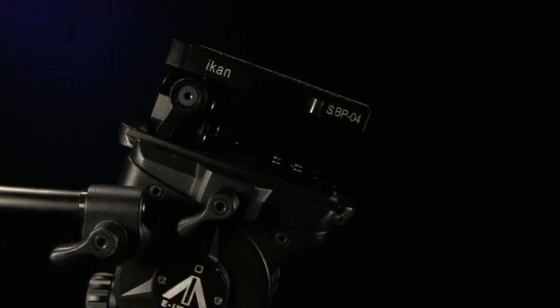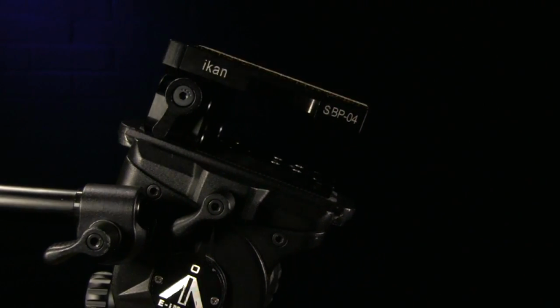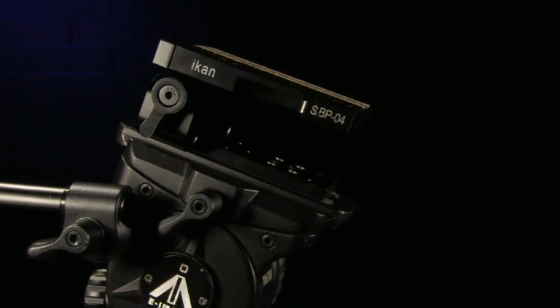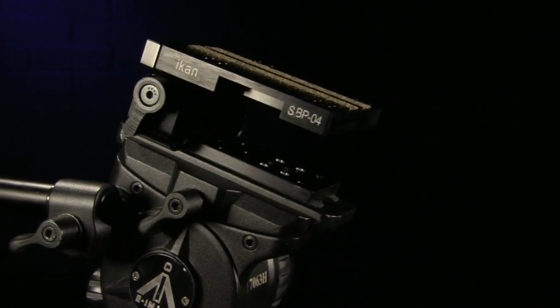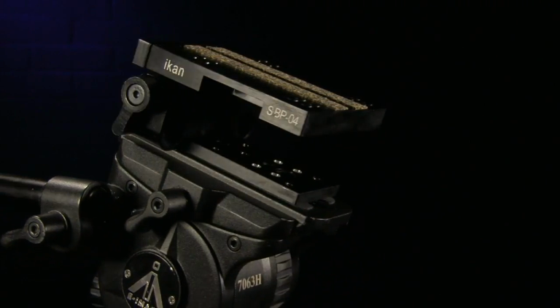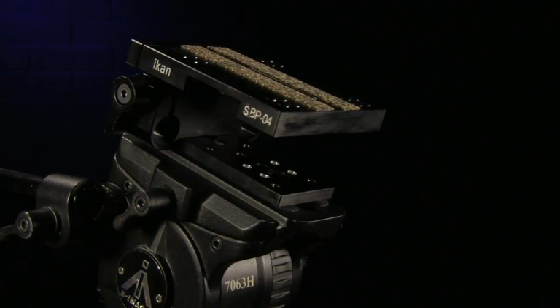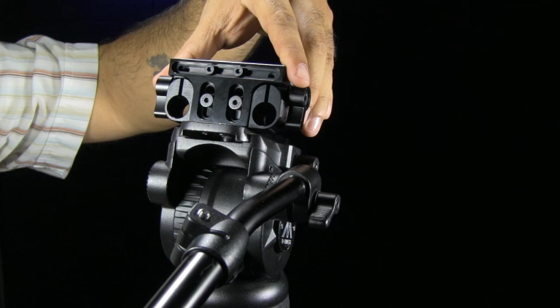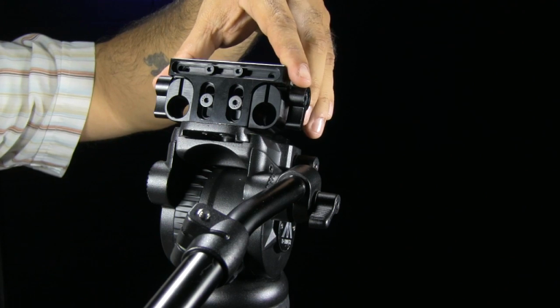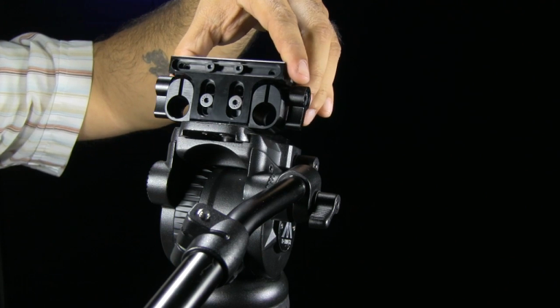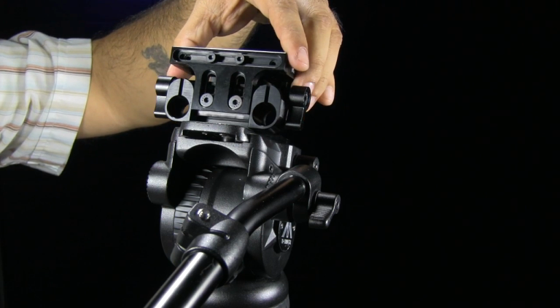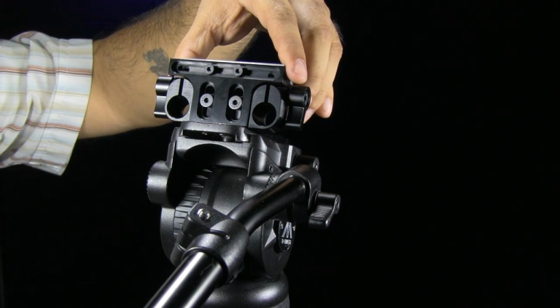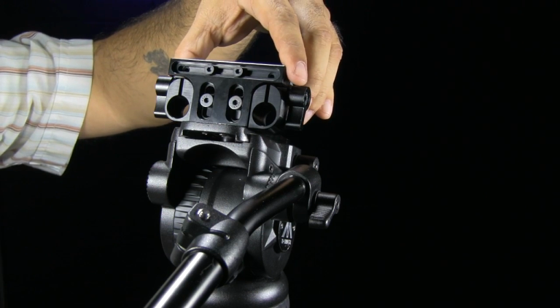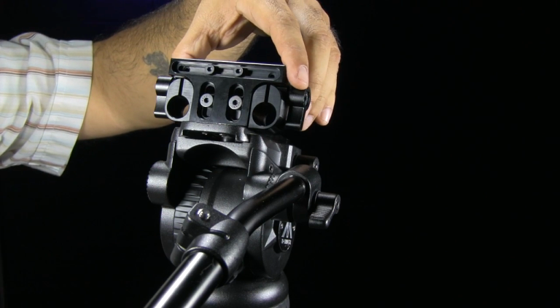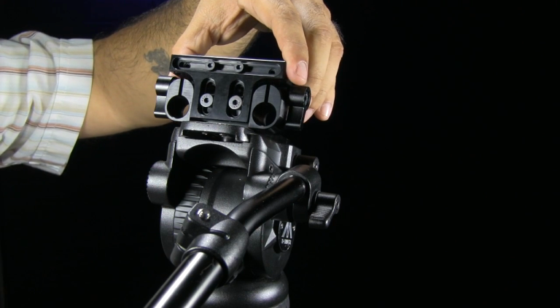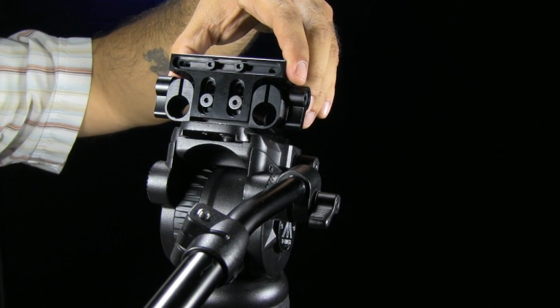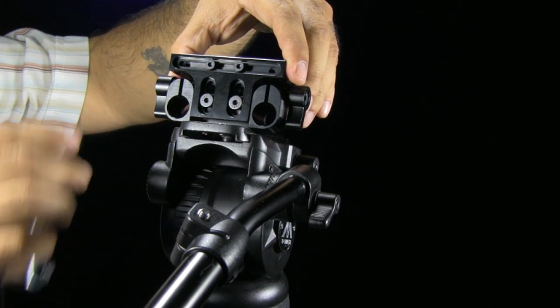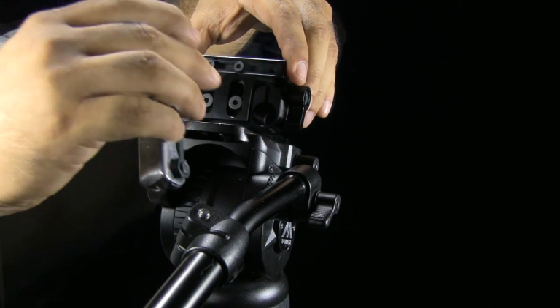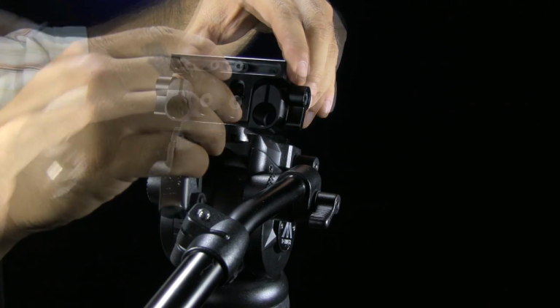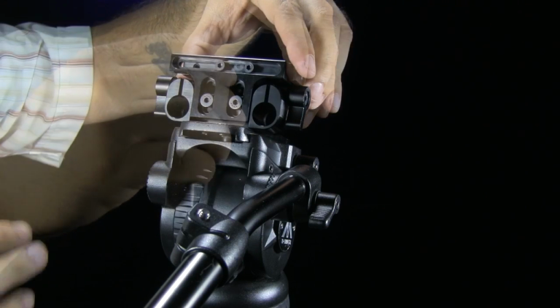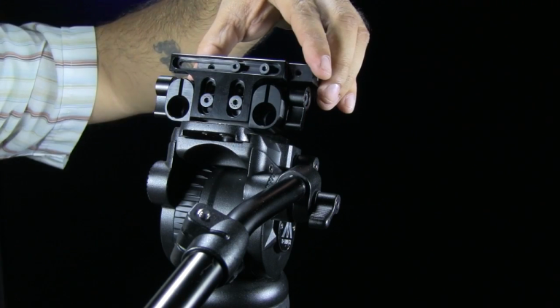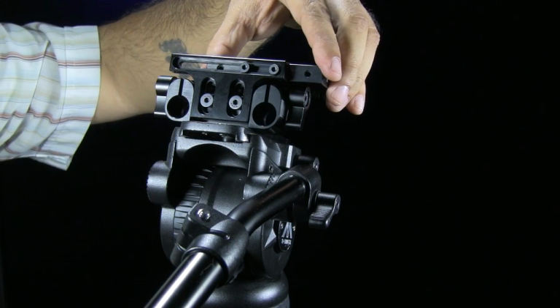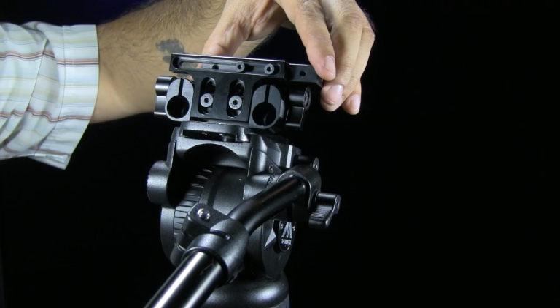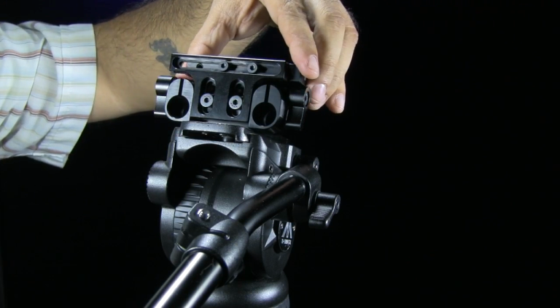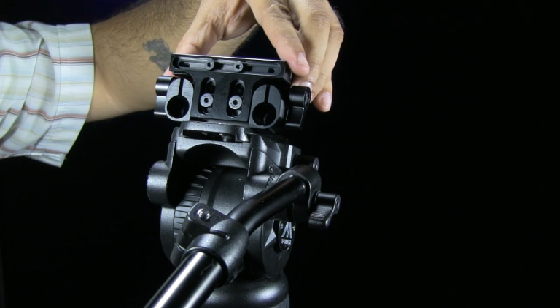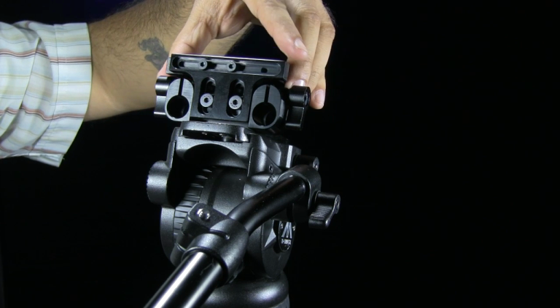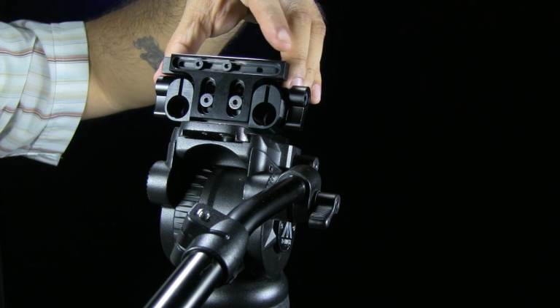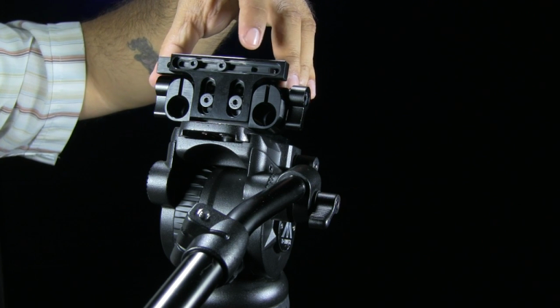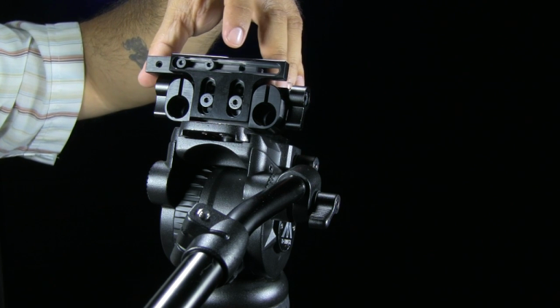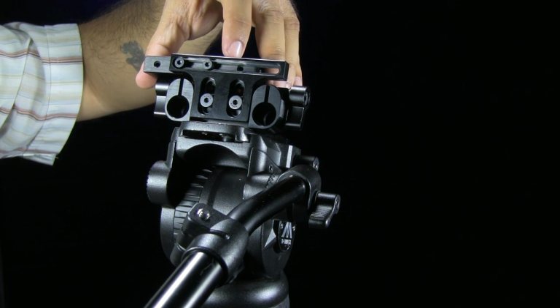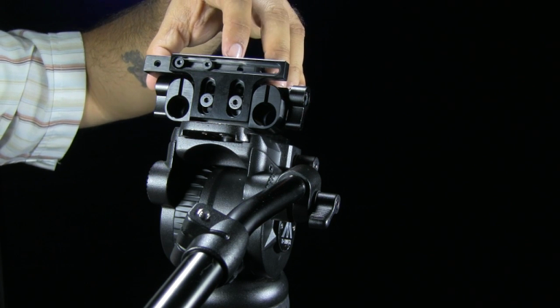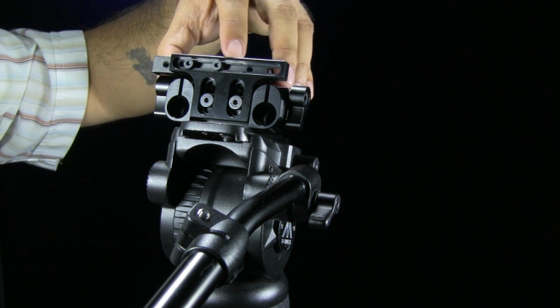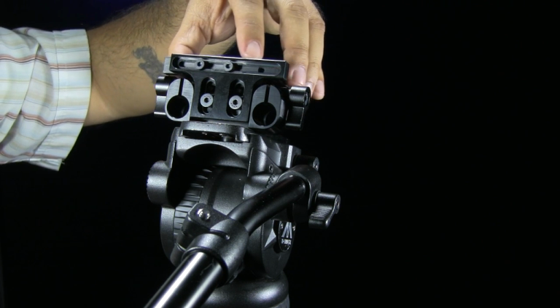It comes integrated with a tripod plate, and it's fully maneuverable forward, backward, left and right, up and down — any way you want to do it to adjust your DSLR with a matte box and a follow focus.